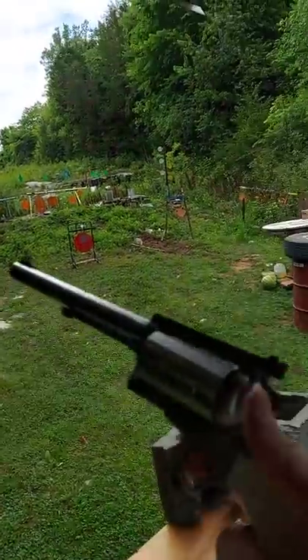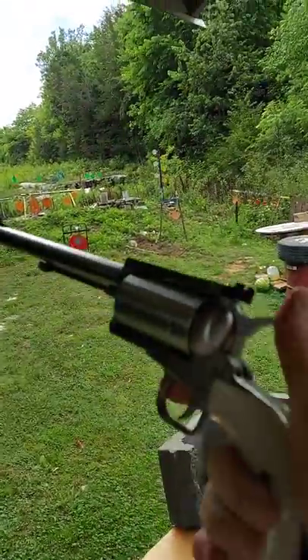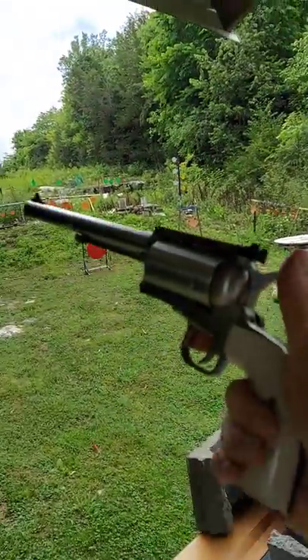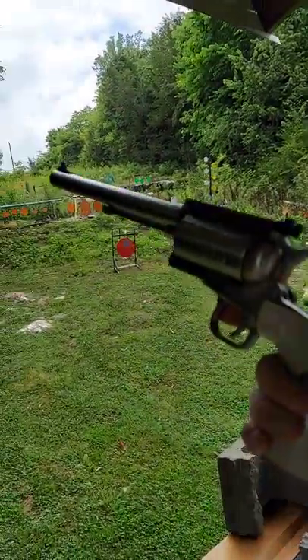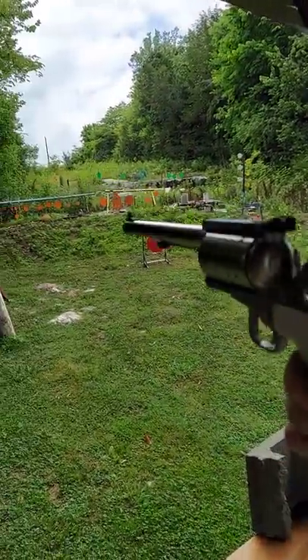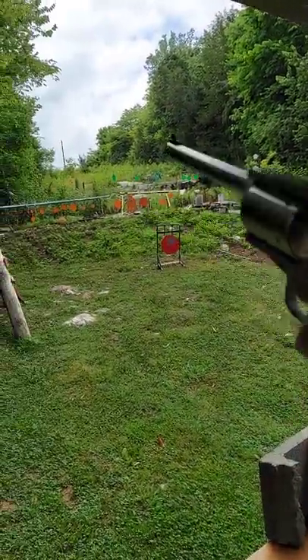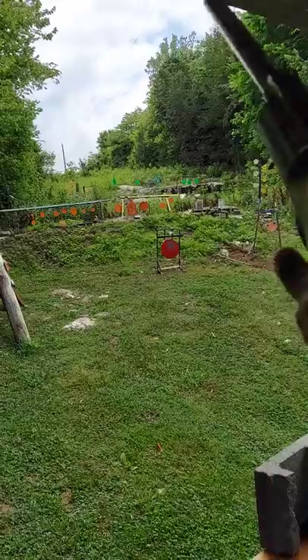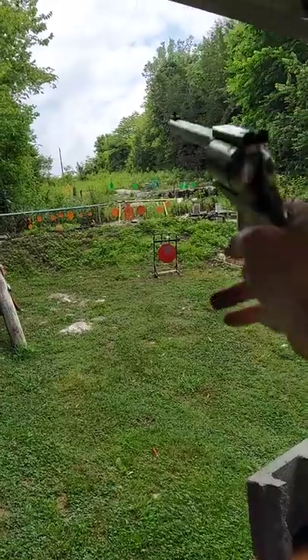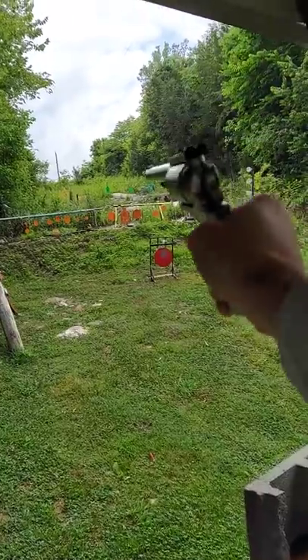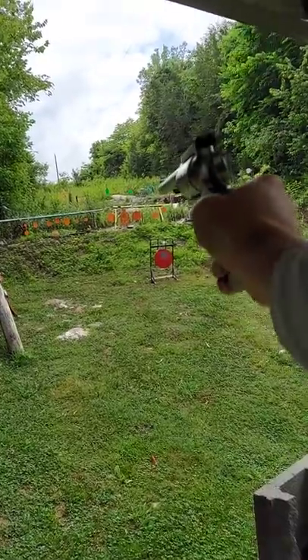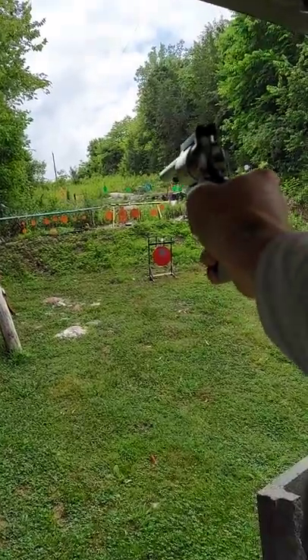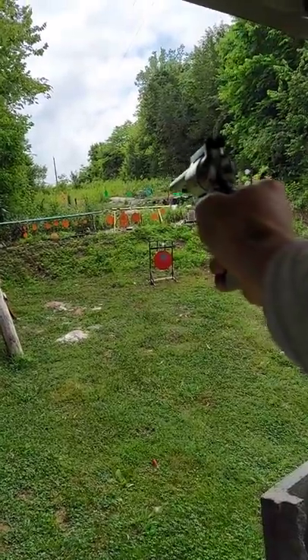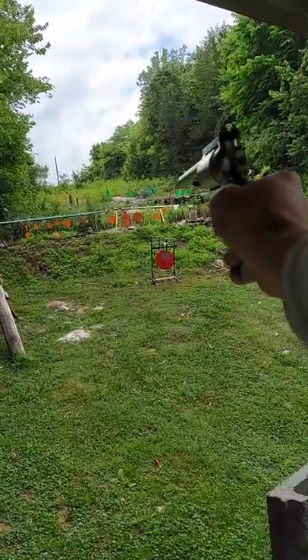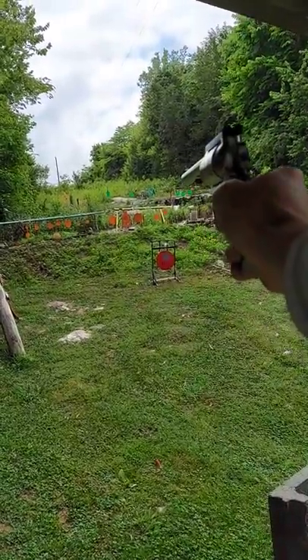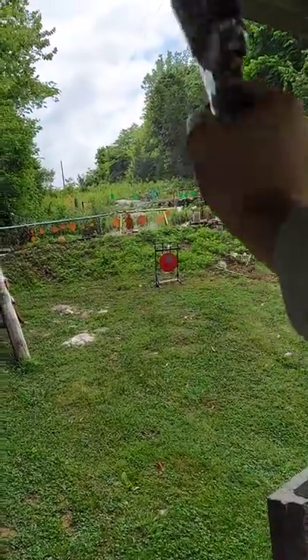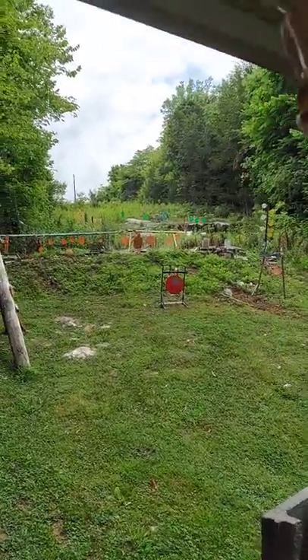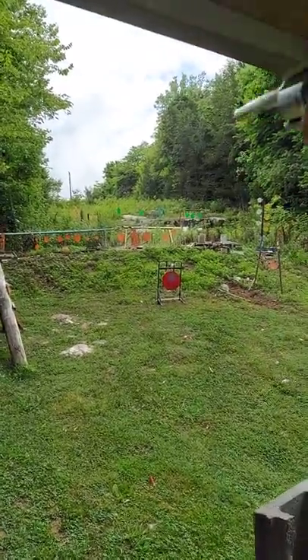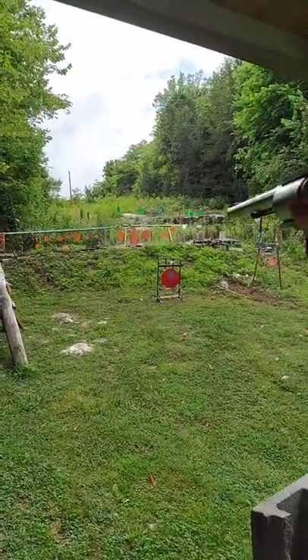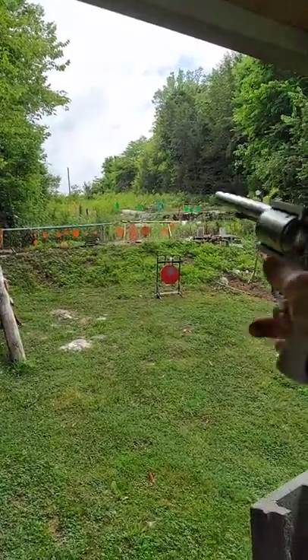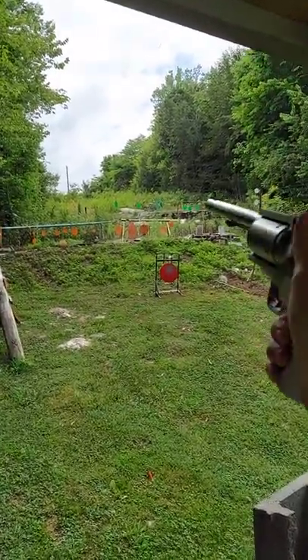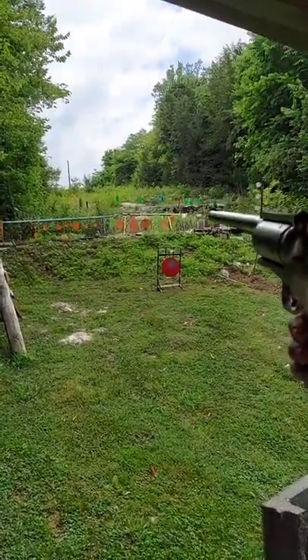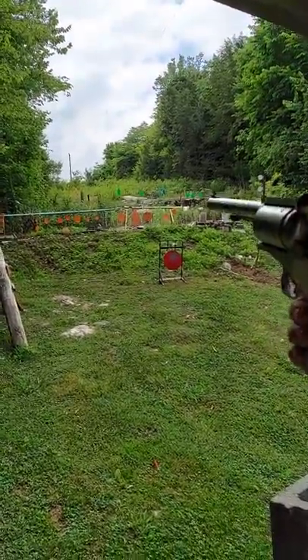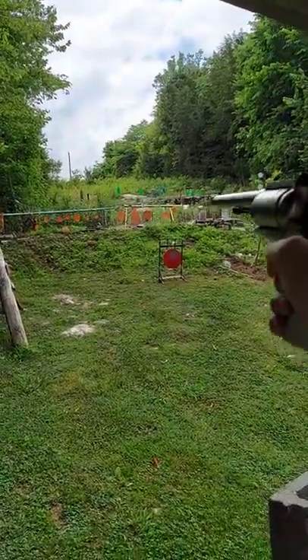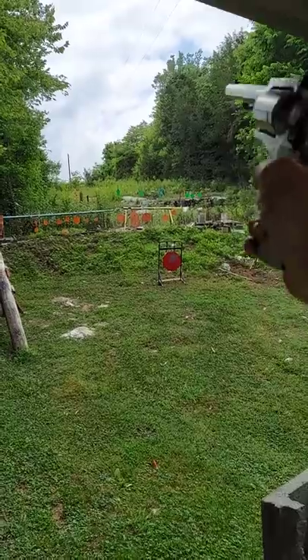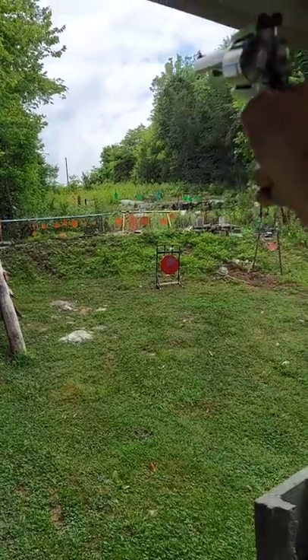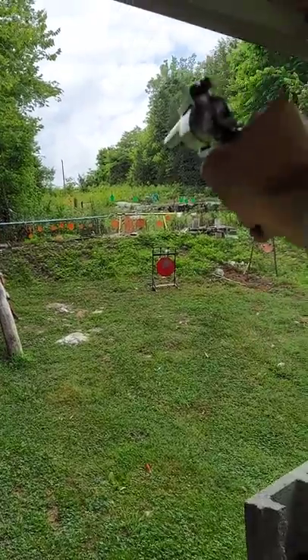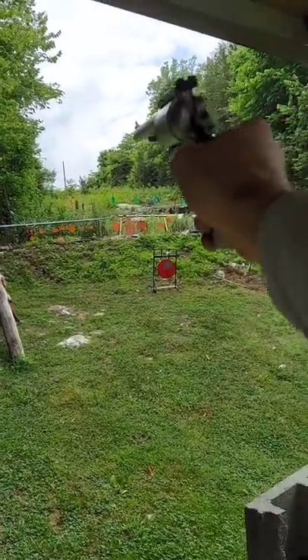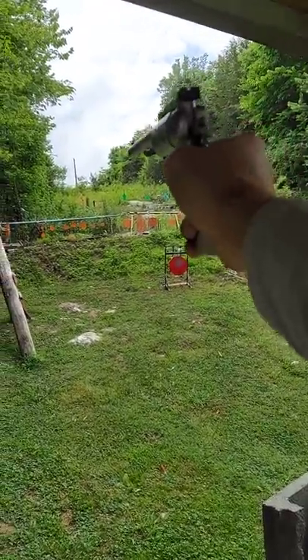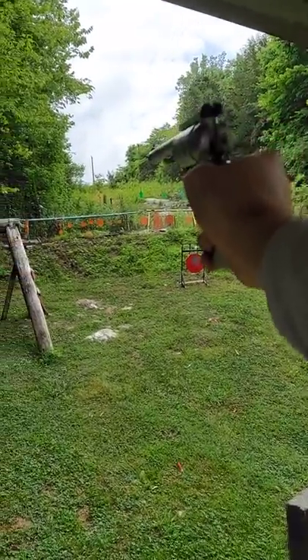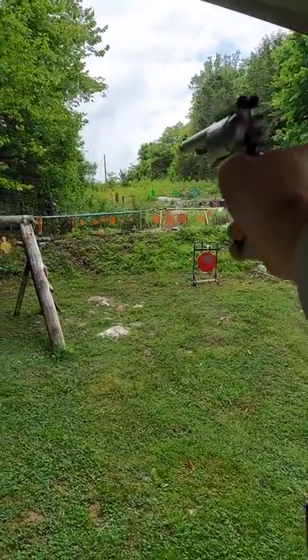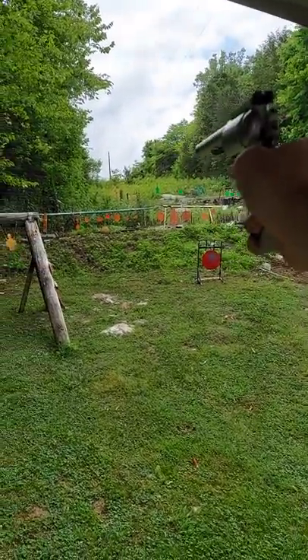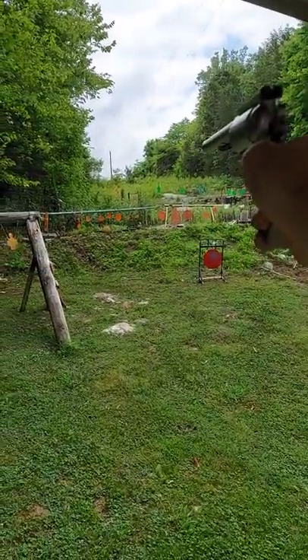It's a five shot shooter right here. Might breathe some fire on us. Oh boys and girls. Let's go a little bit further up there.